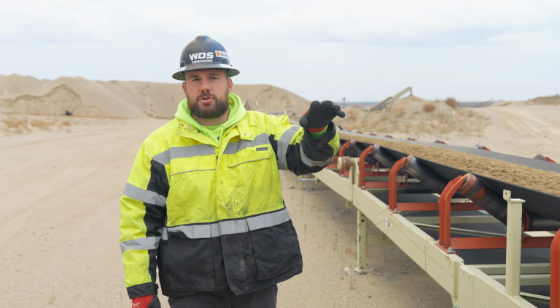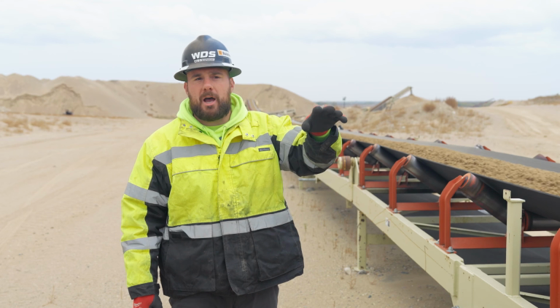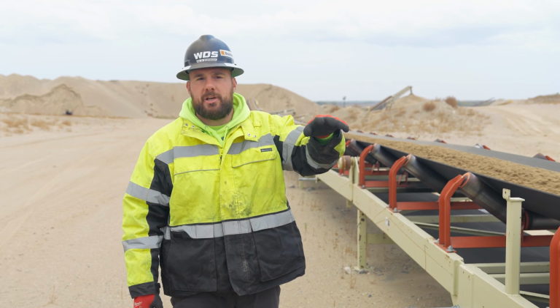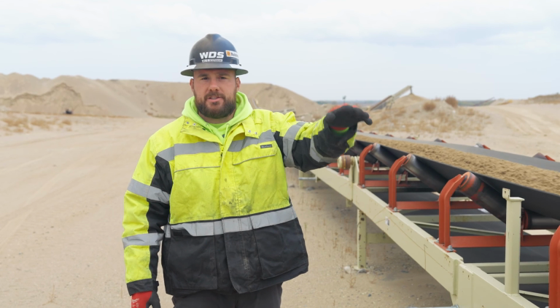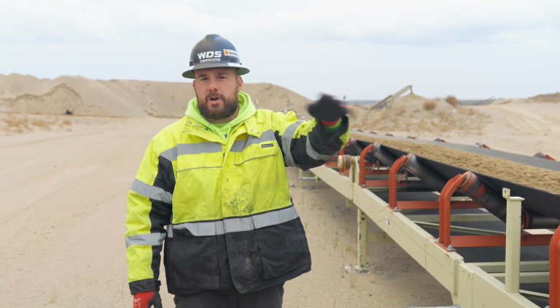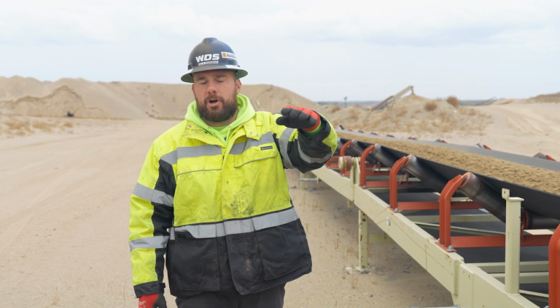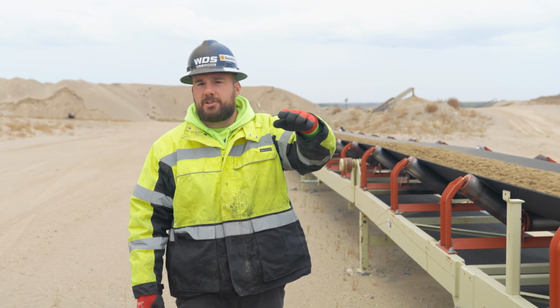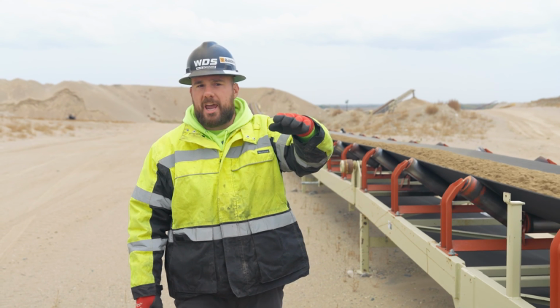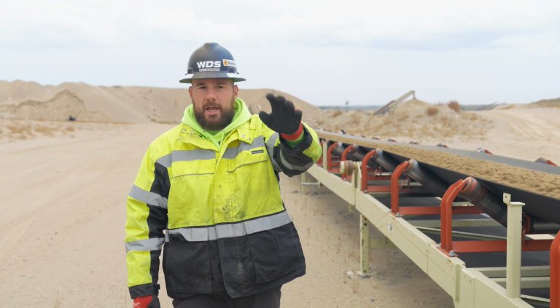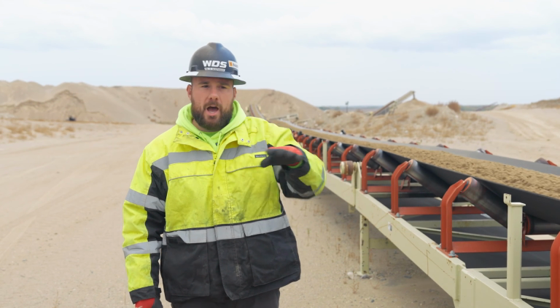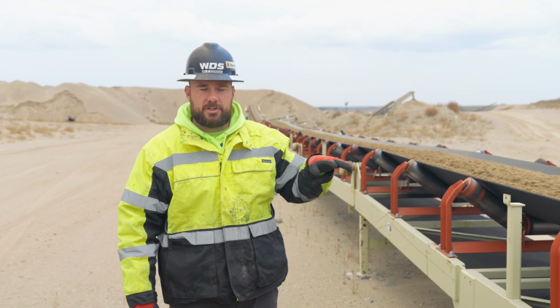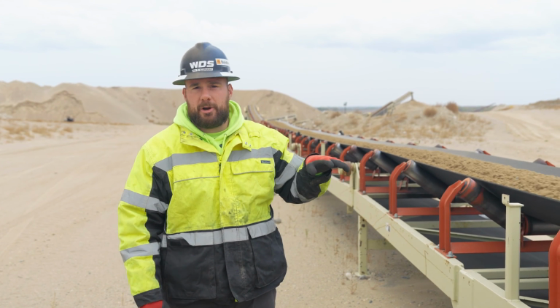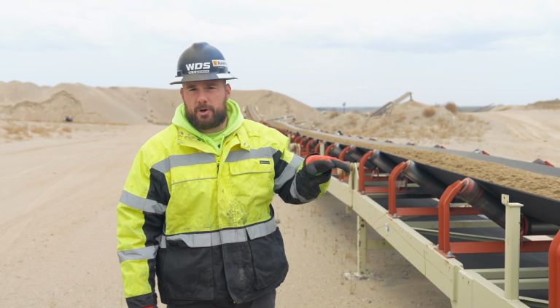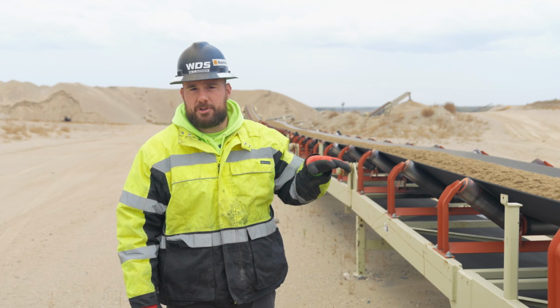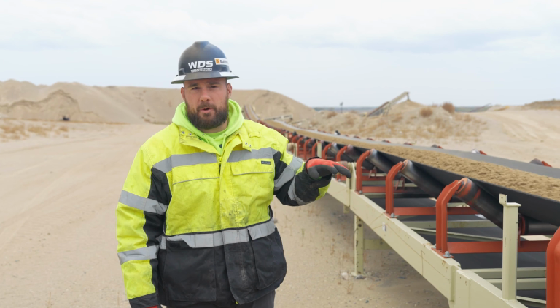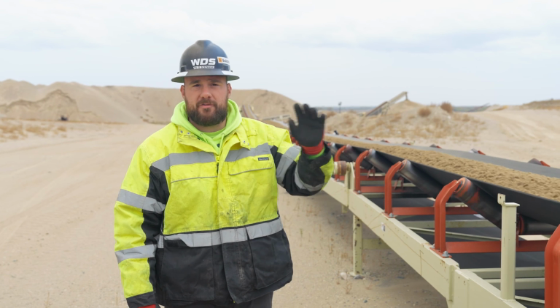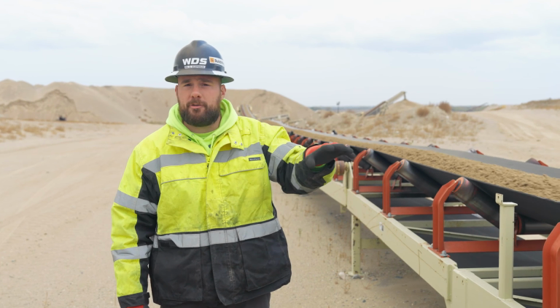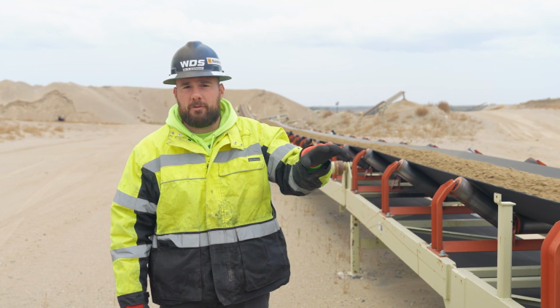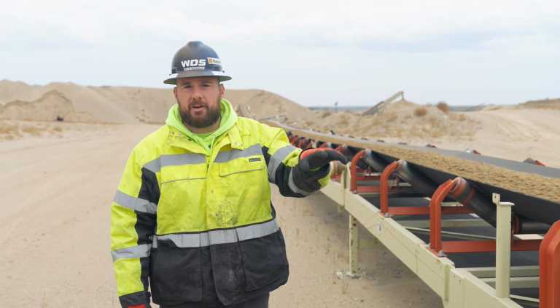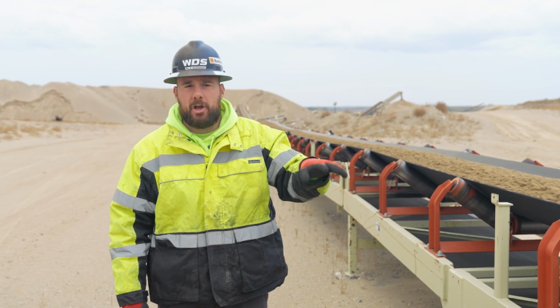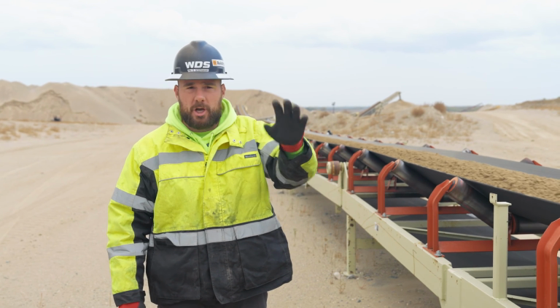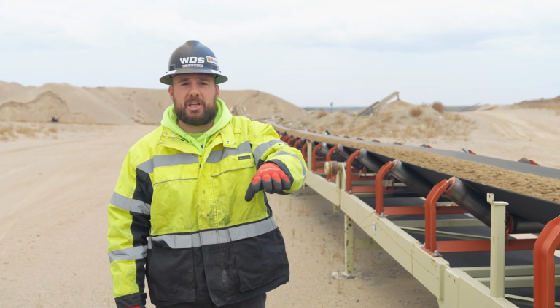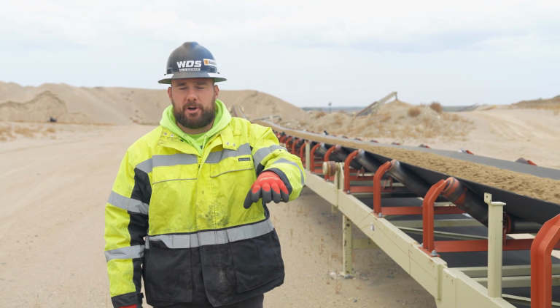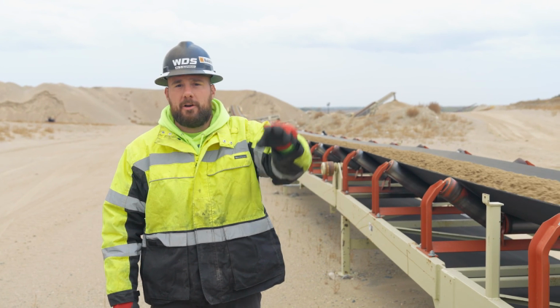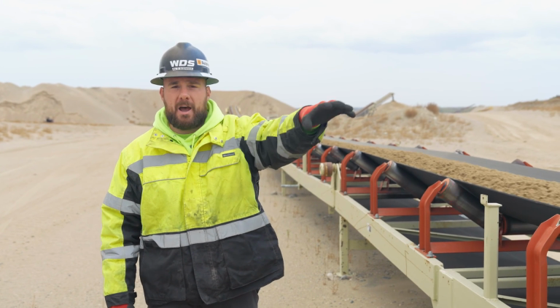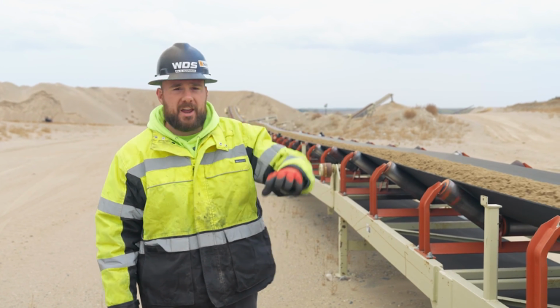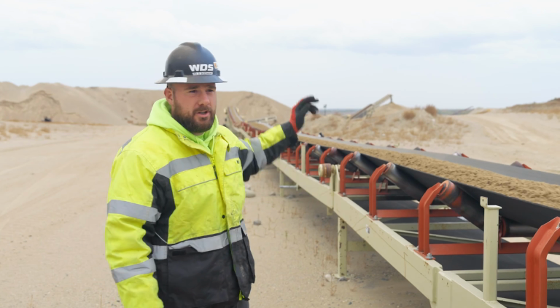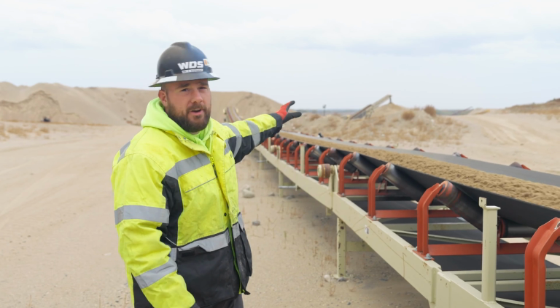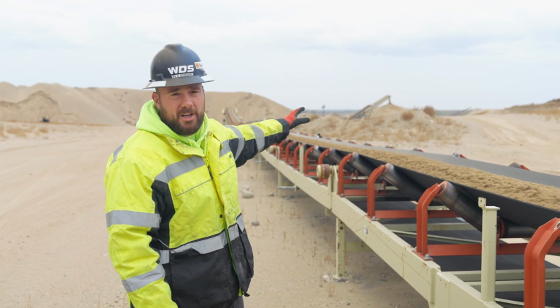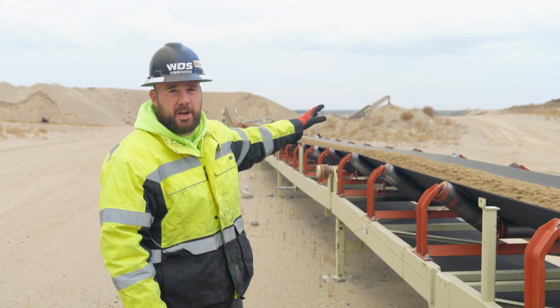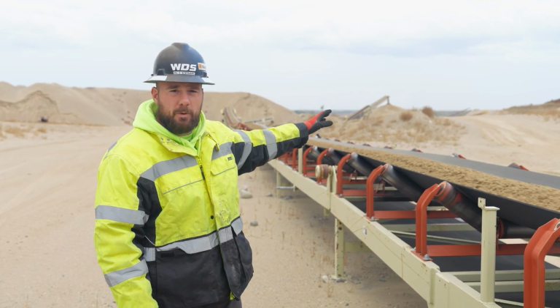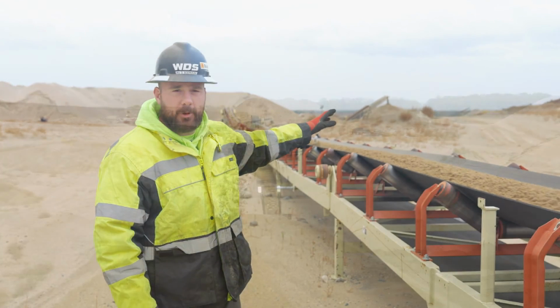After the material hits the crusher and the screen box, it's then transported across our scale and onto this Superior Trailblazer conveyor, which is a 500-foot overland conveyor. This helps us get the material from the mine face to the final processing area by the wash plant.